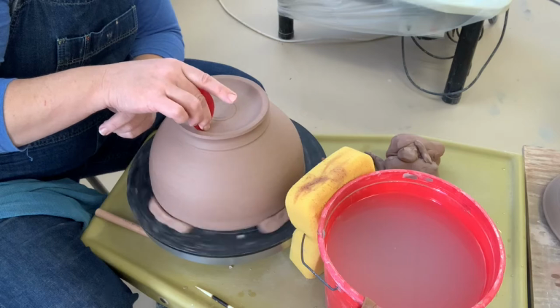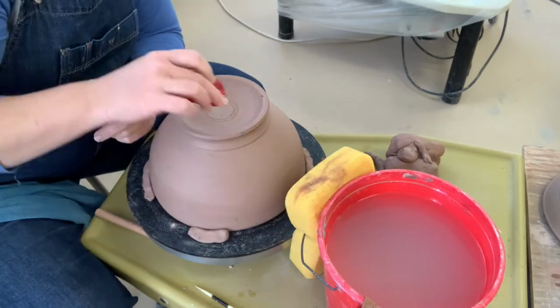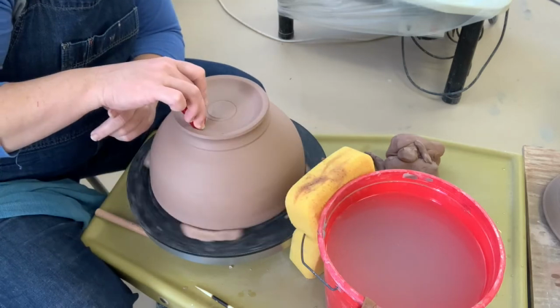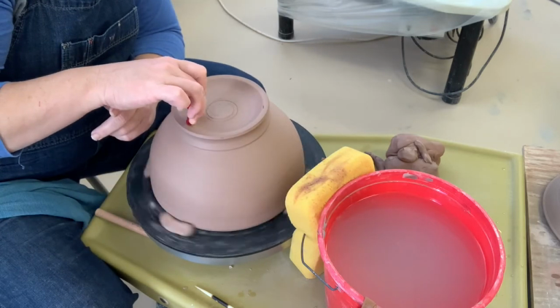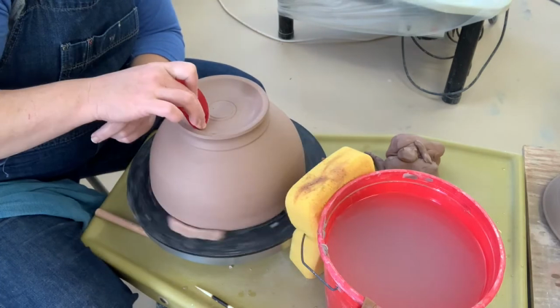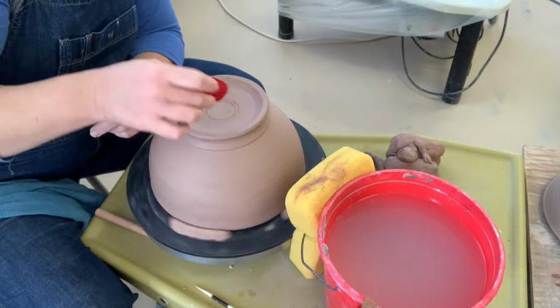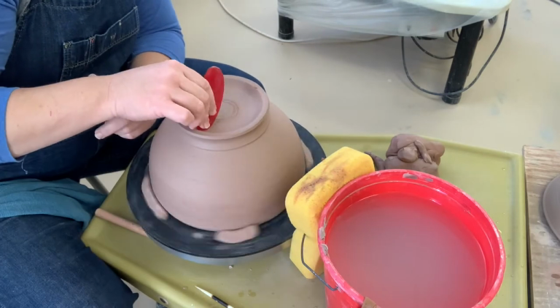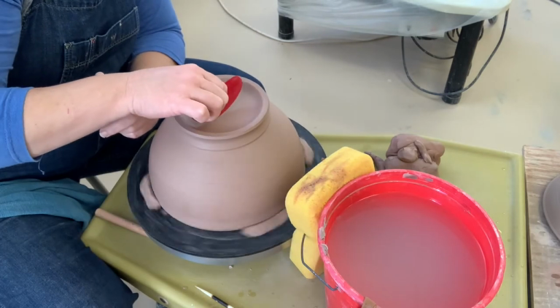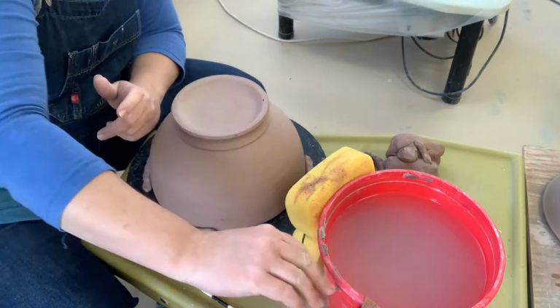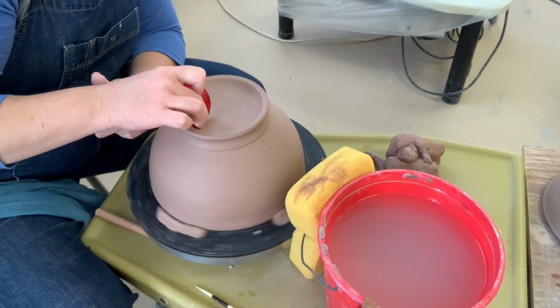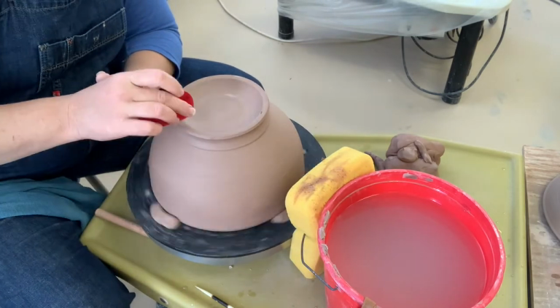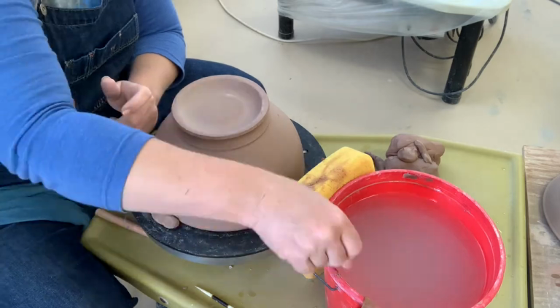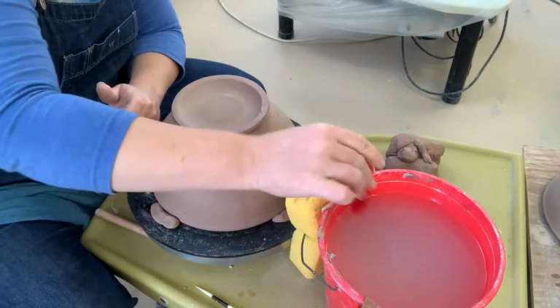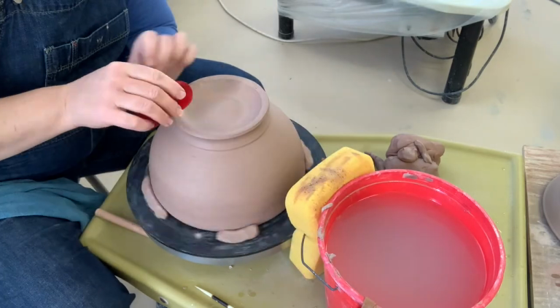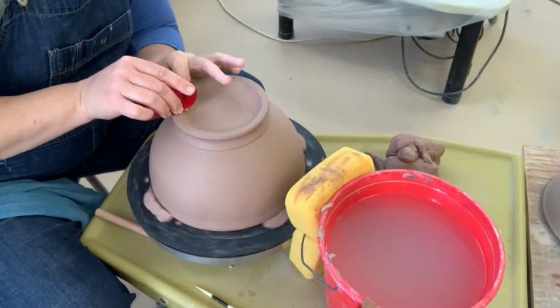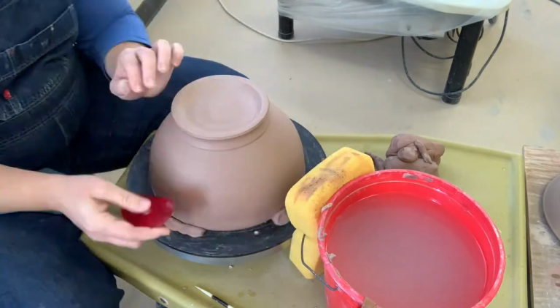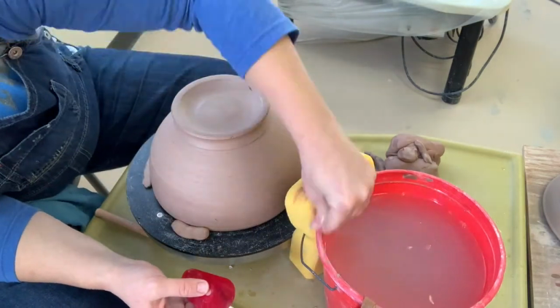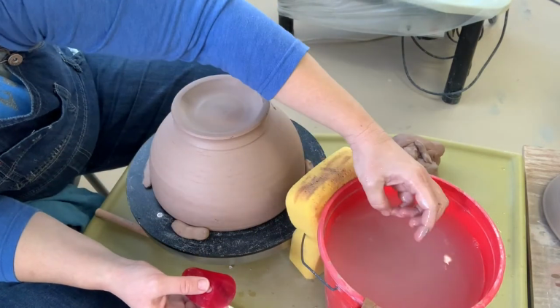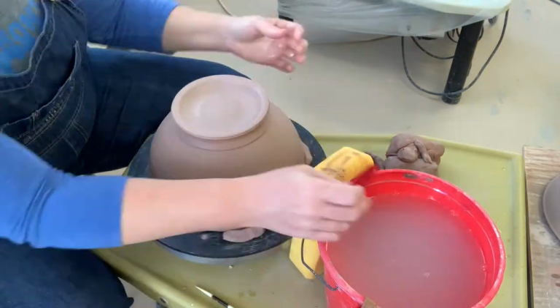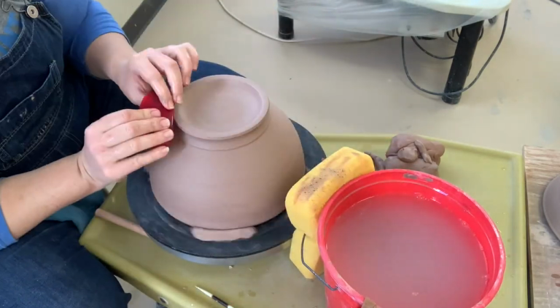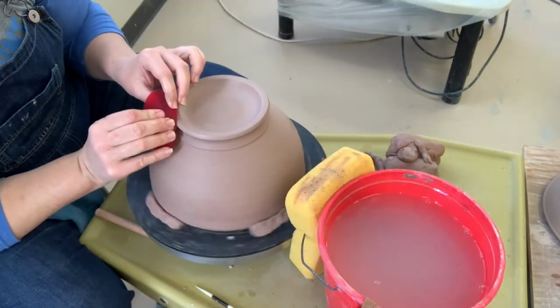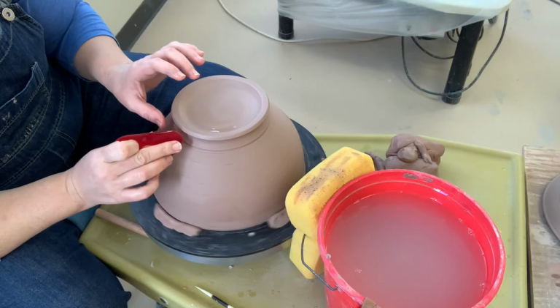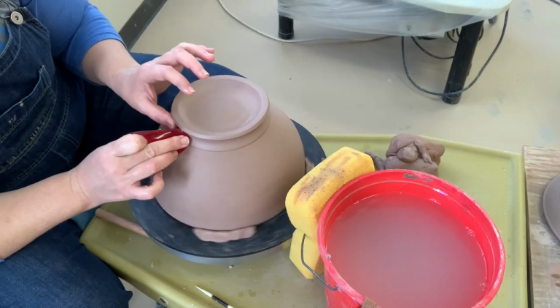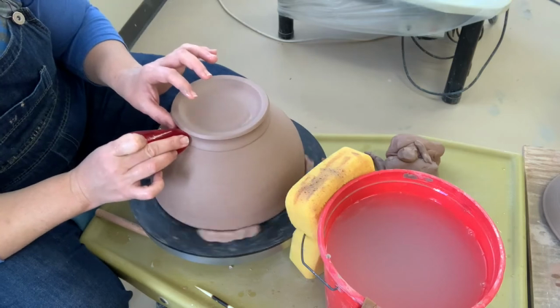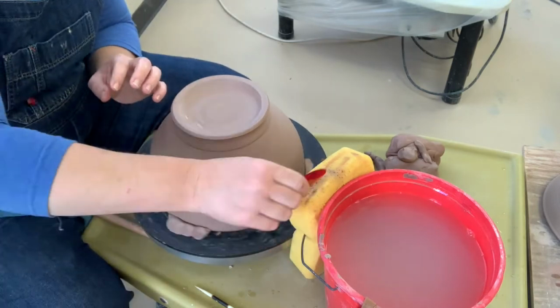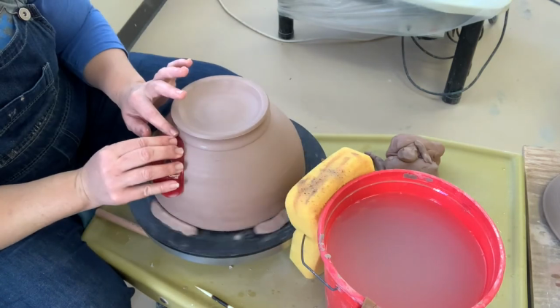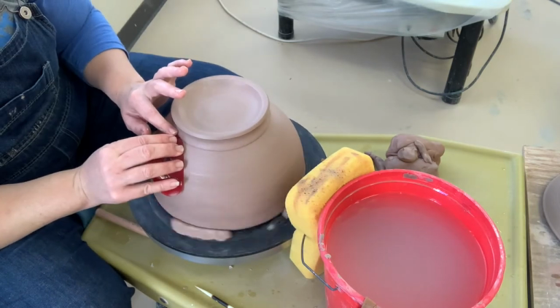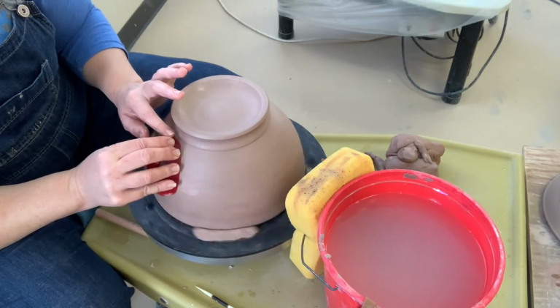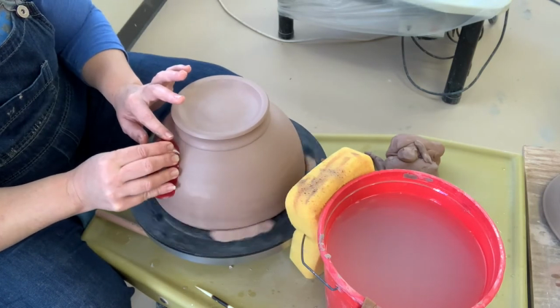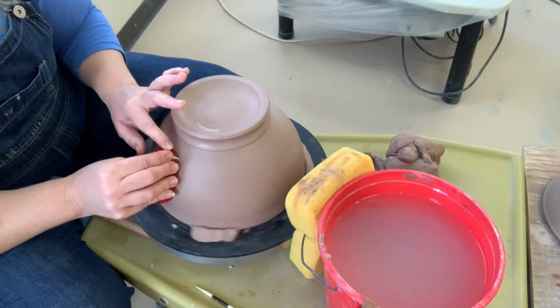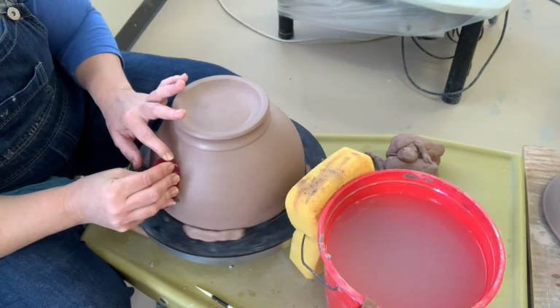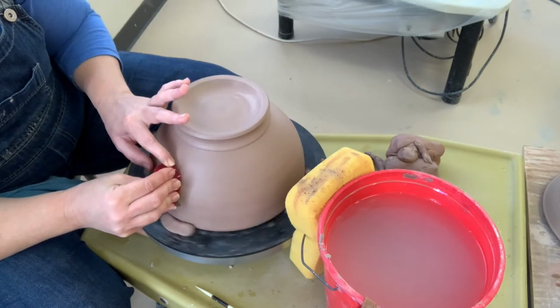Last but not least, we're going to take our soft finishing rib and a tiny bit of water — not a ton. I'm not looking to resaturate this pot, just clean it up a little bit from those tool marks. I'll go over all the areas that I trimmed.